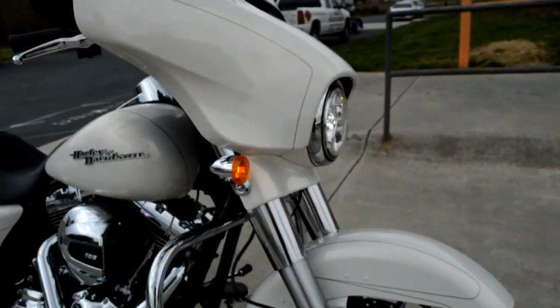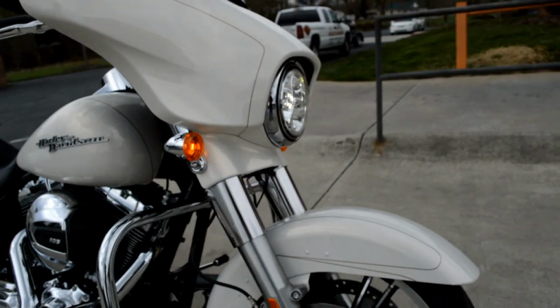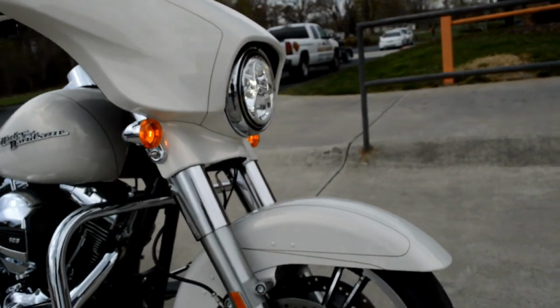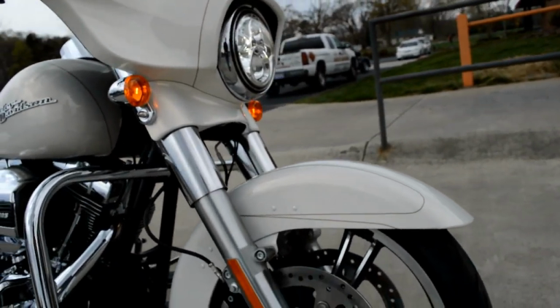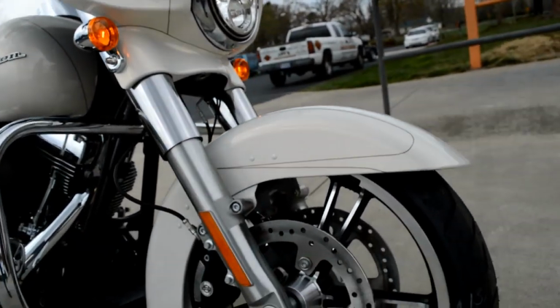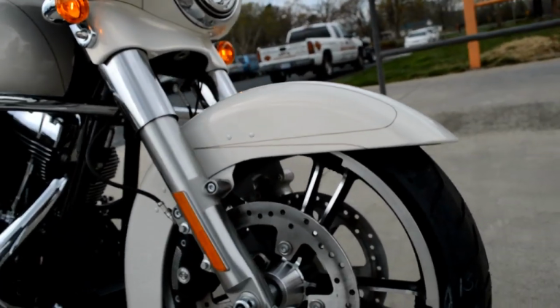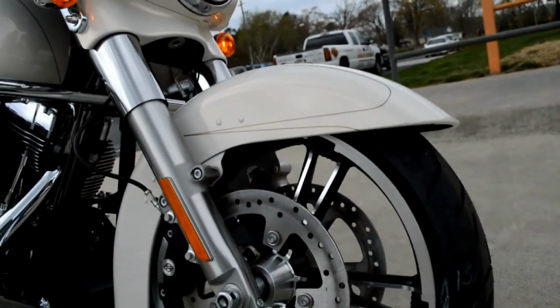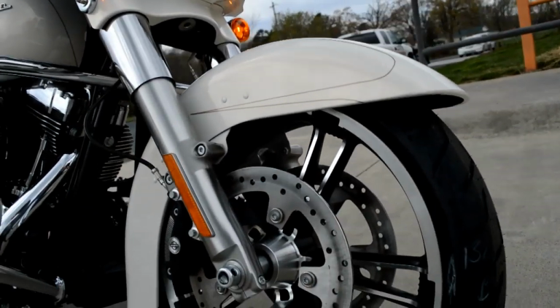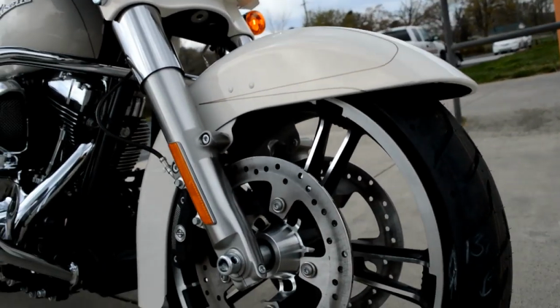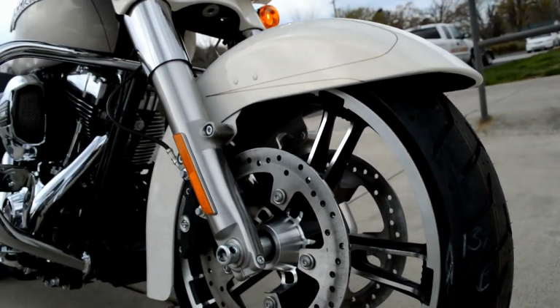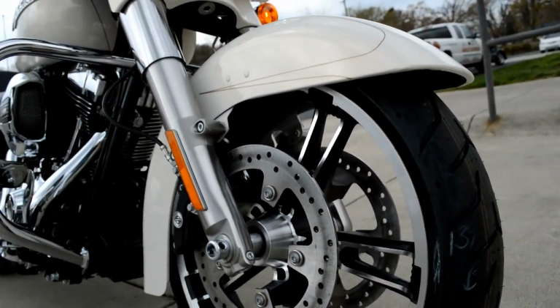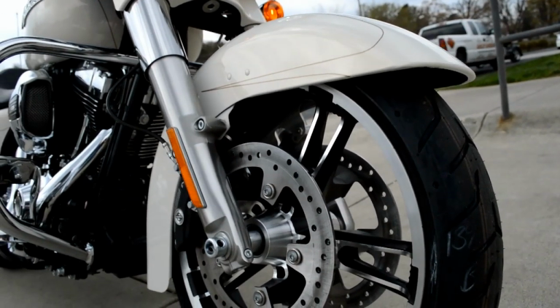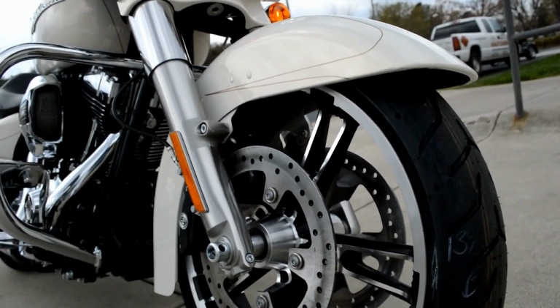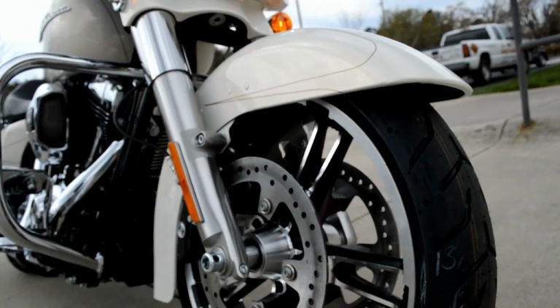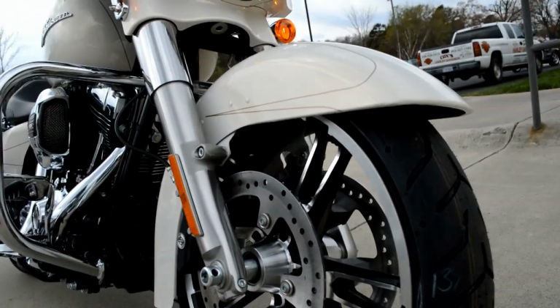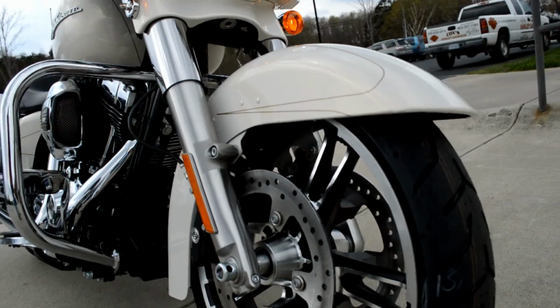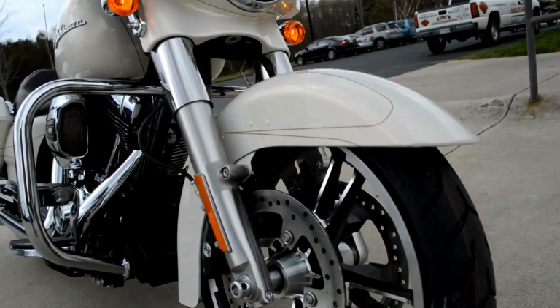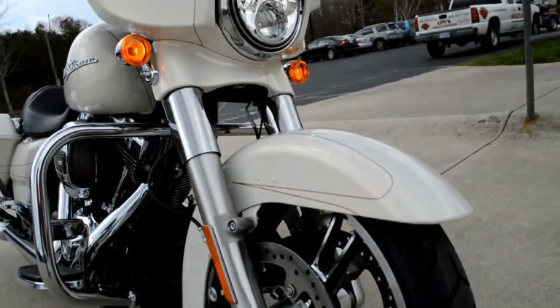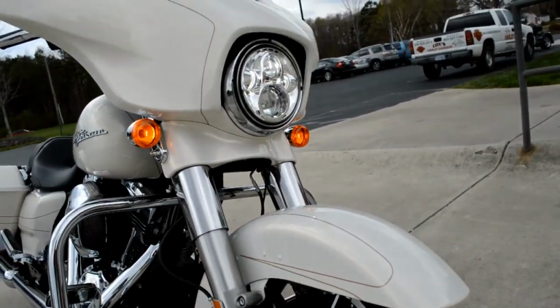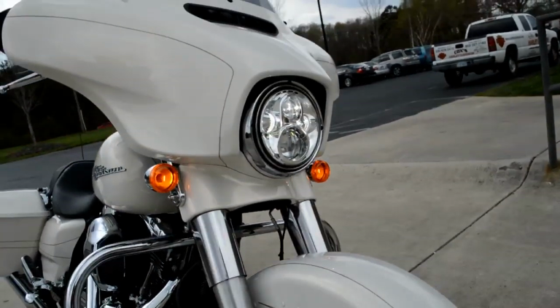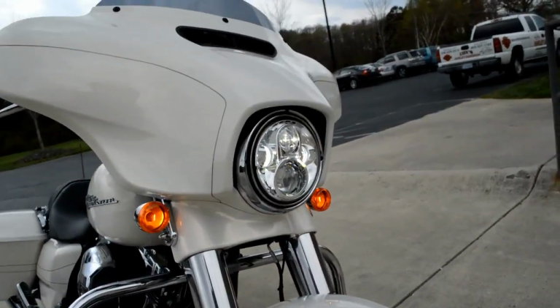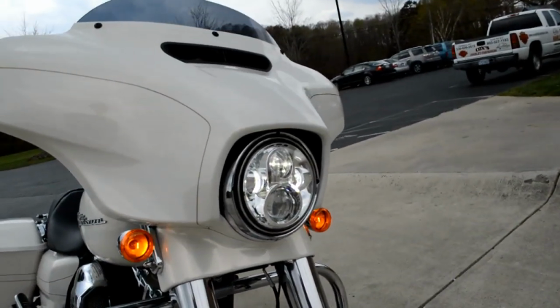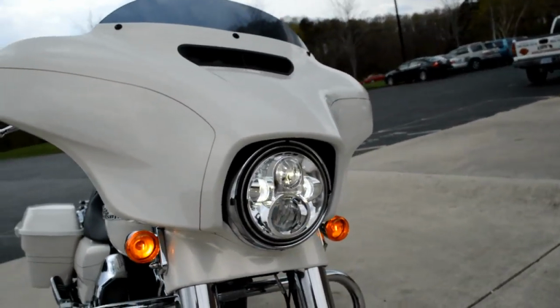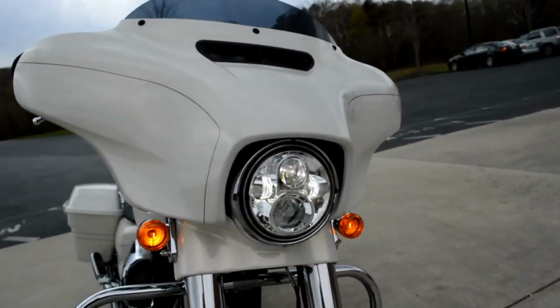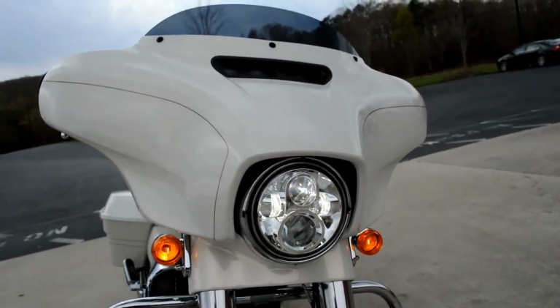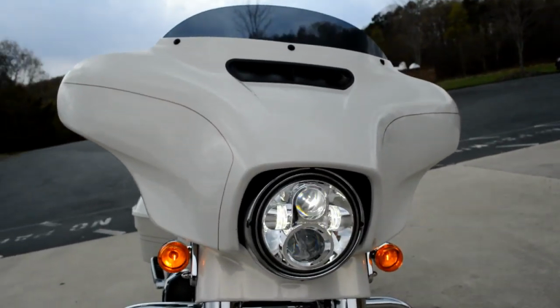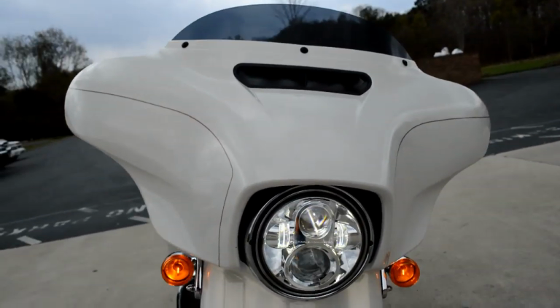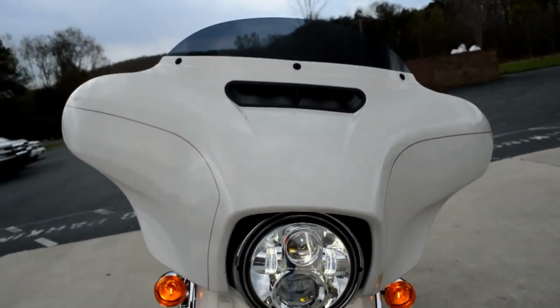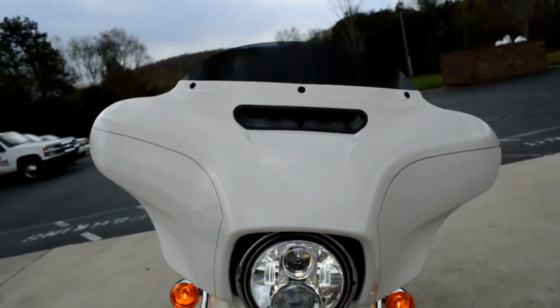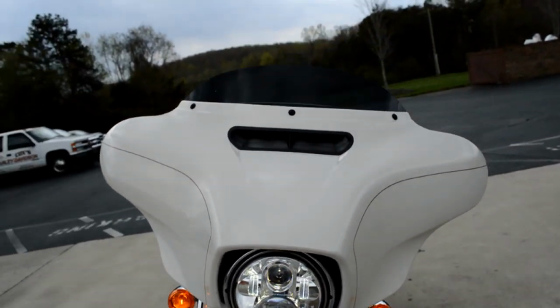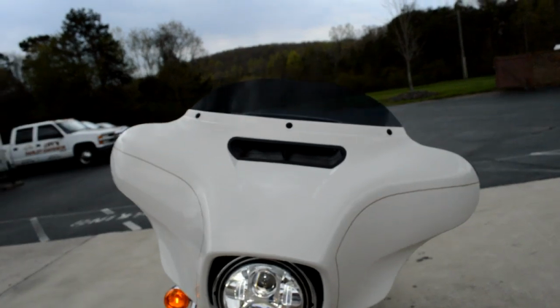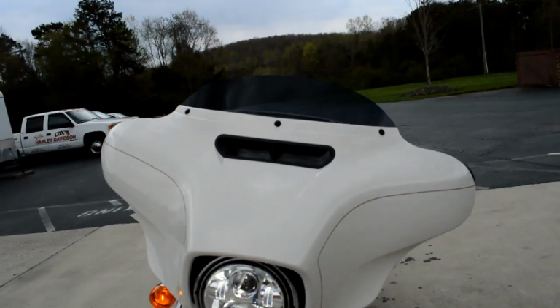Brand new mag — this is the Eliminator mag, showed off by that lower profile front fender and open floating rotor. Got the Daymaker LED headlight right up front and the split stream air vent.